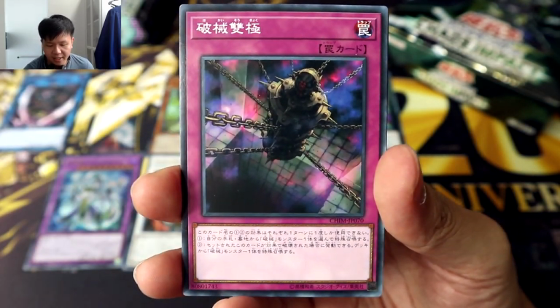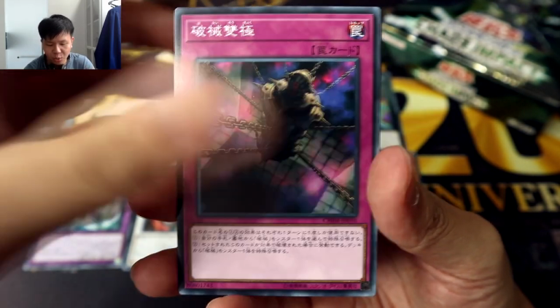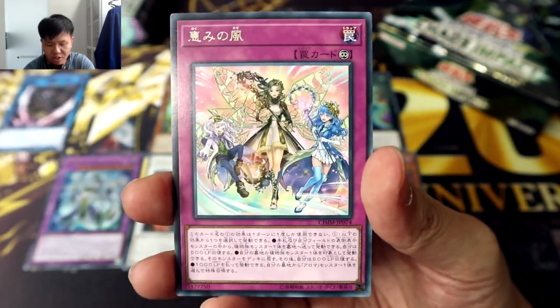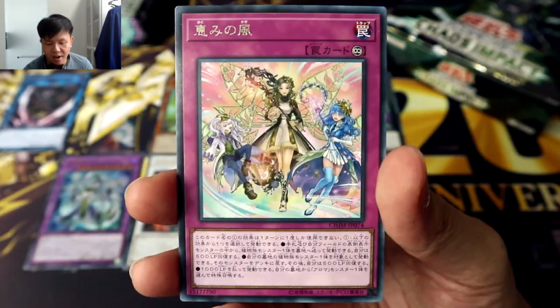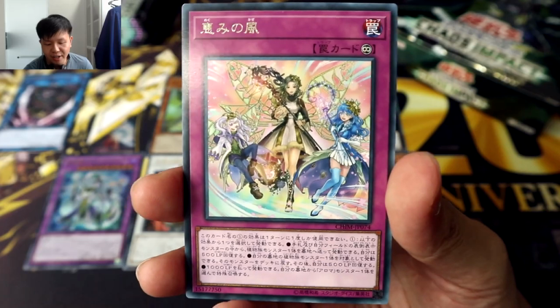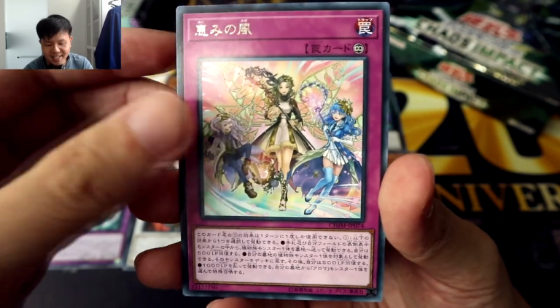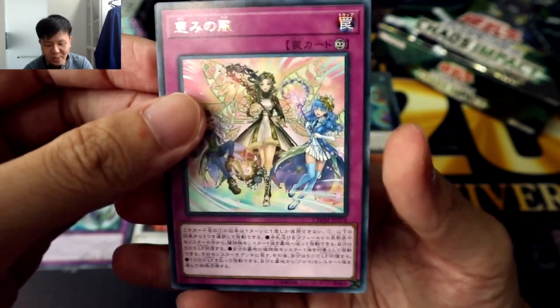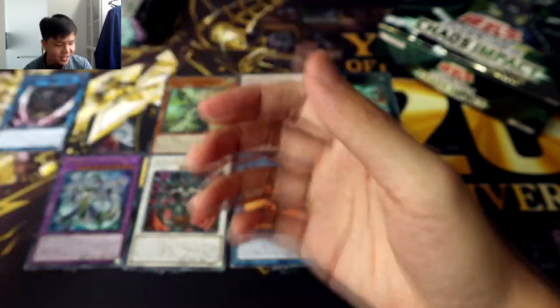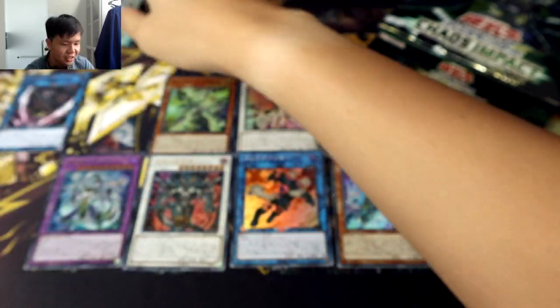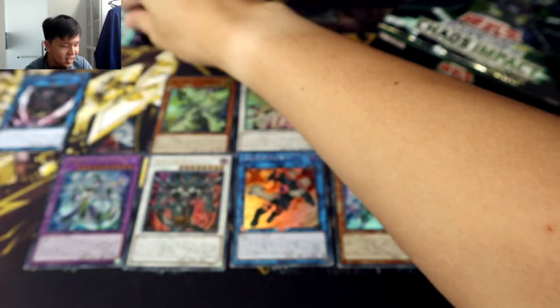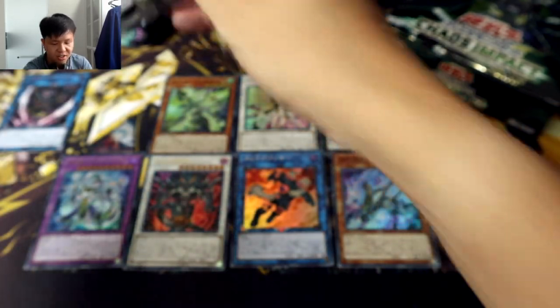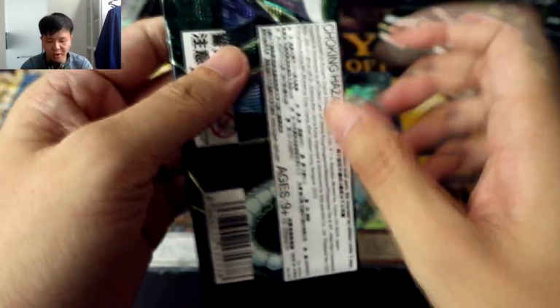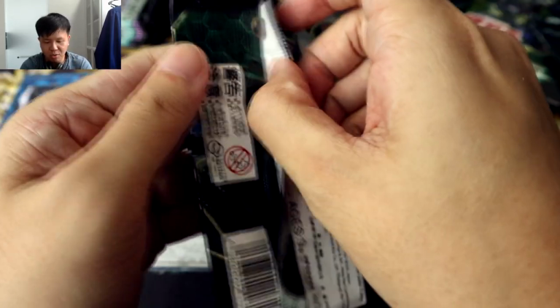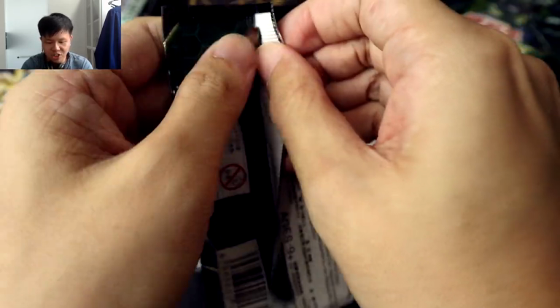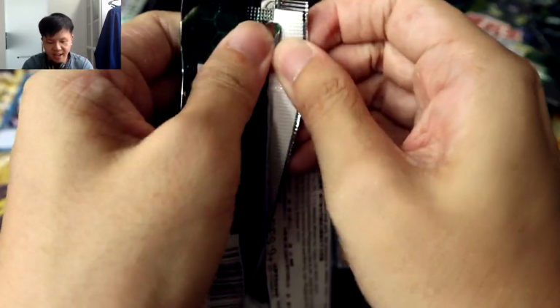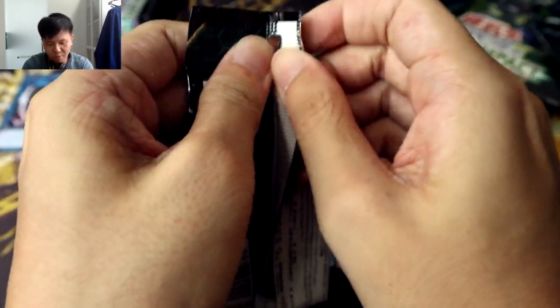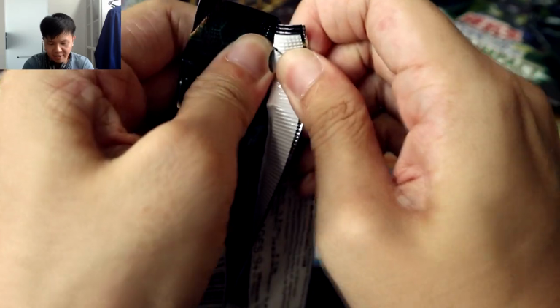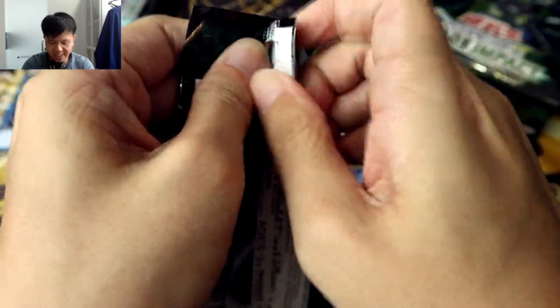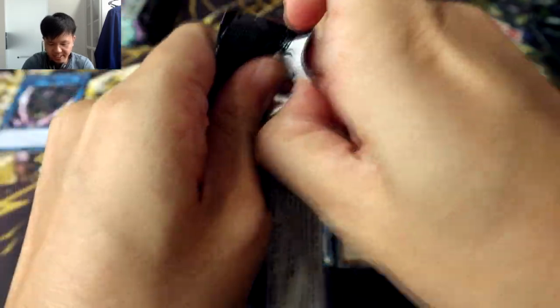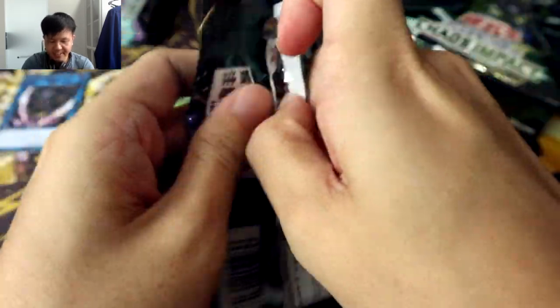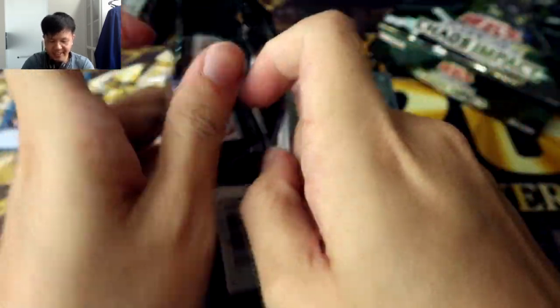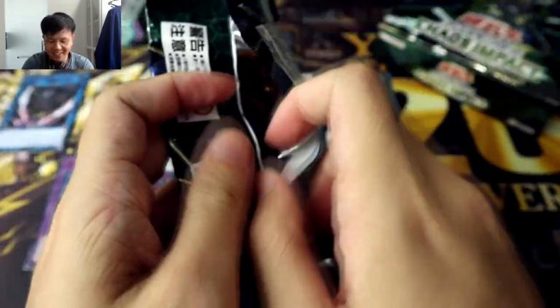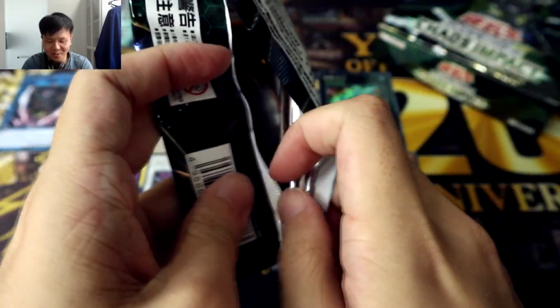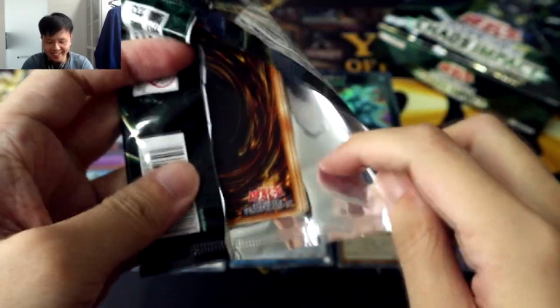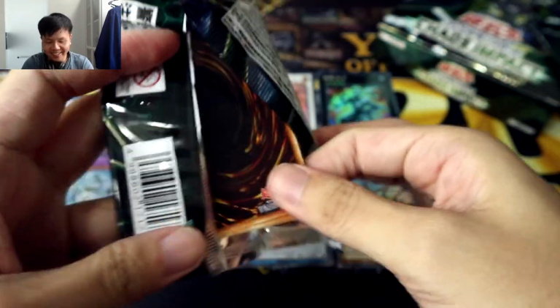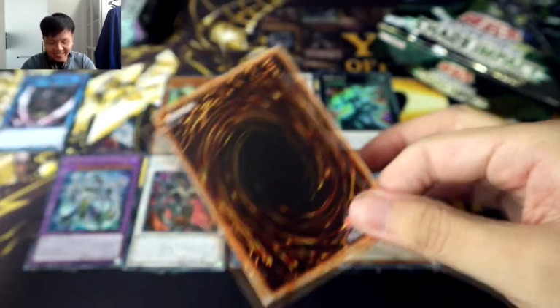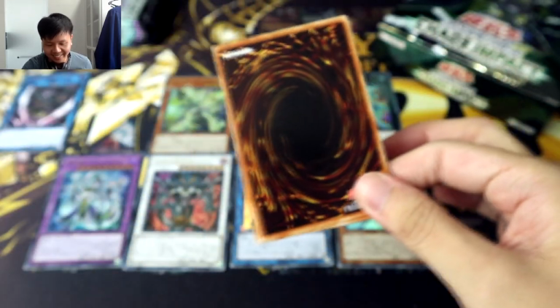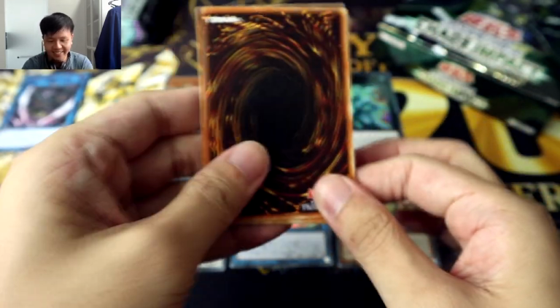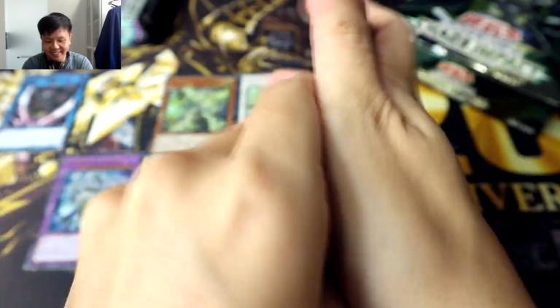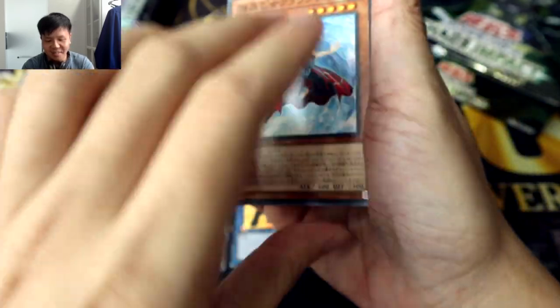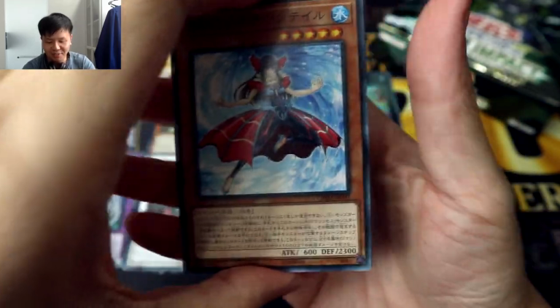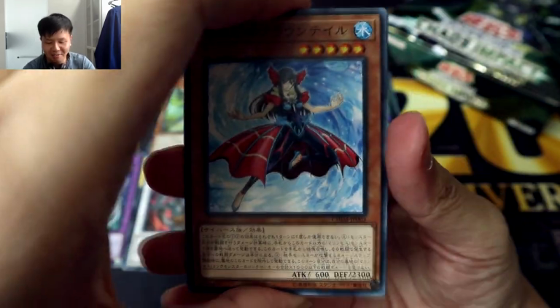Hakai Dual Dirge! Blessed Winds — the new Winds card to go with Aromage and Aroma Seraphy. Okay, got this pack open. Come on, Dark Fluid, Dark Fluid!